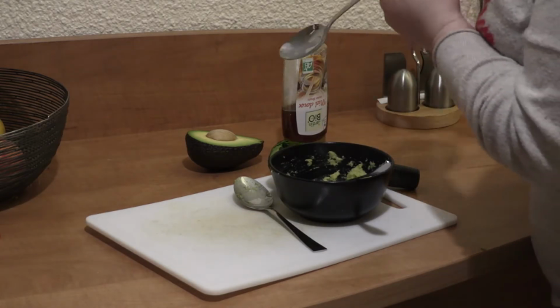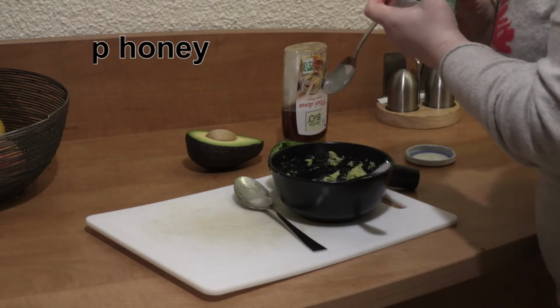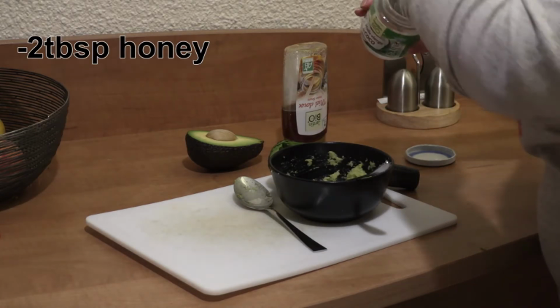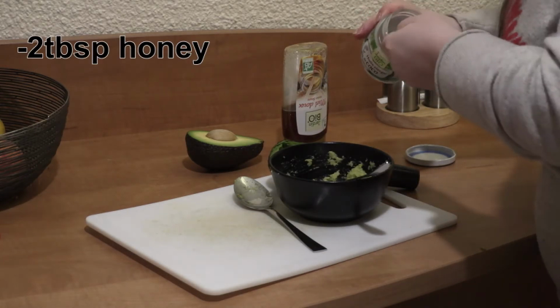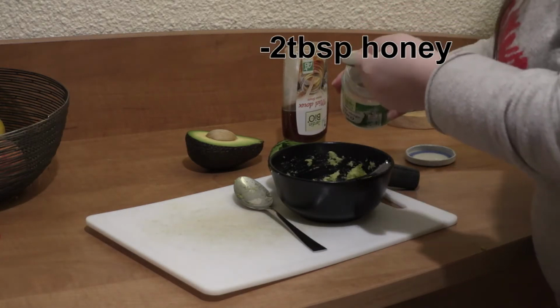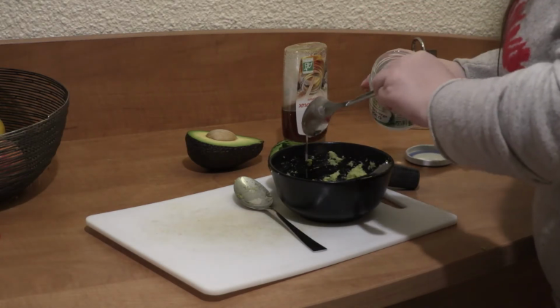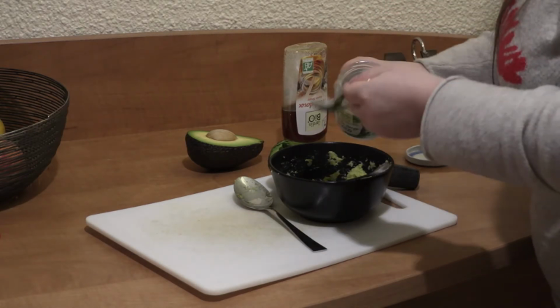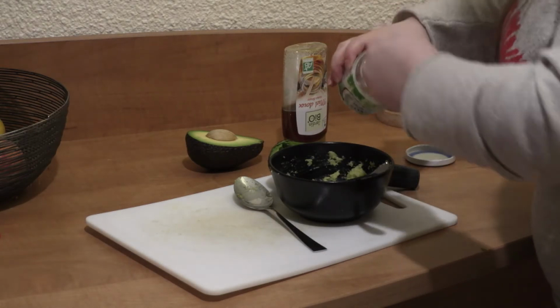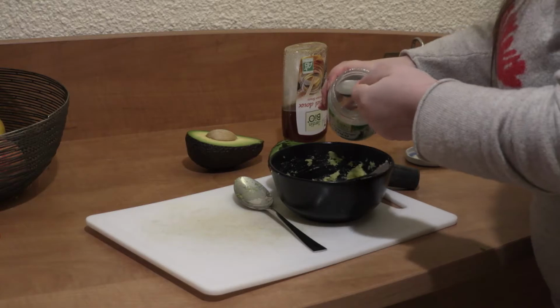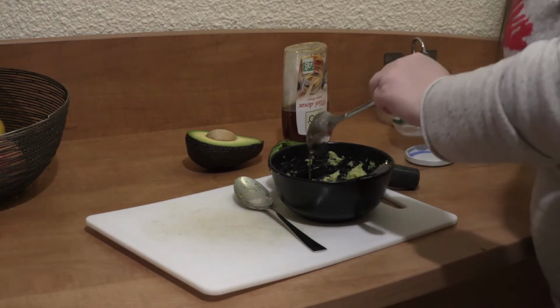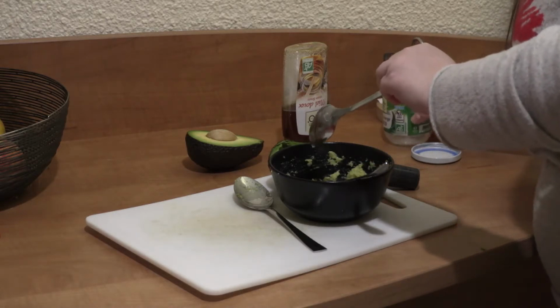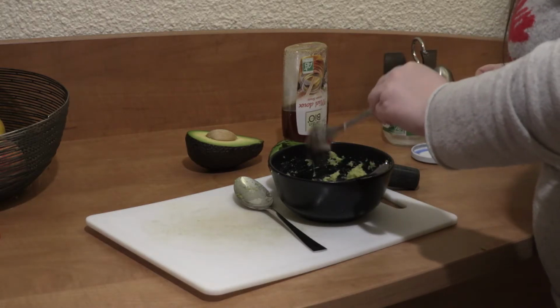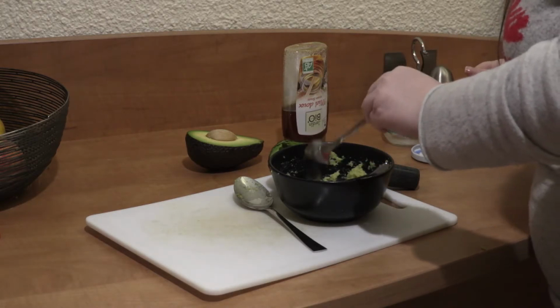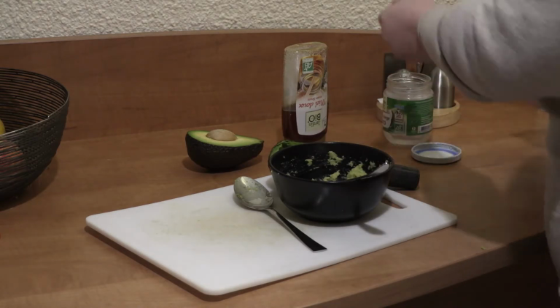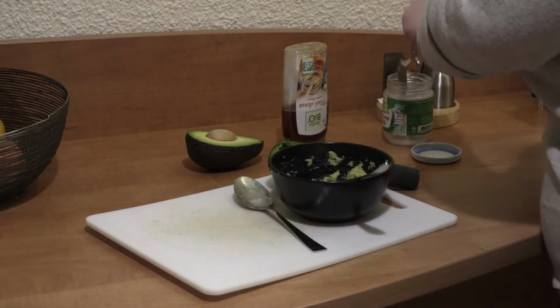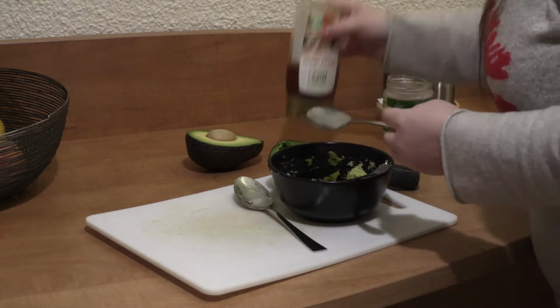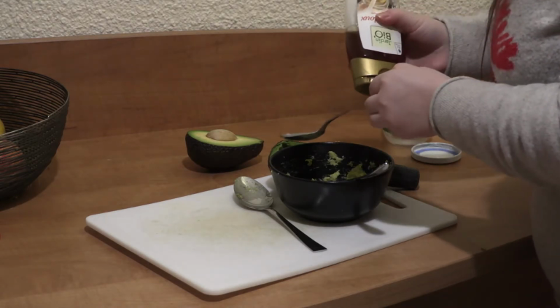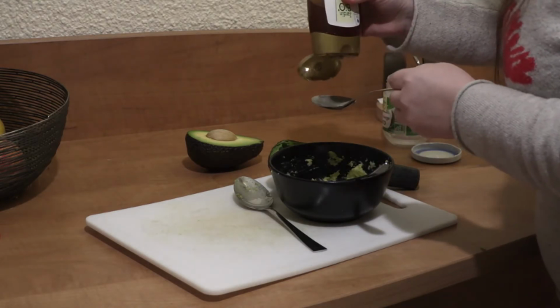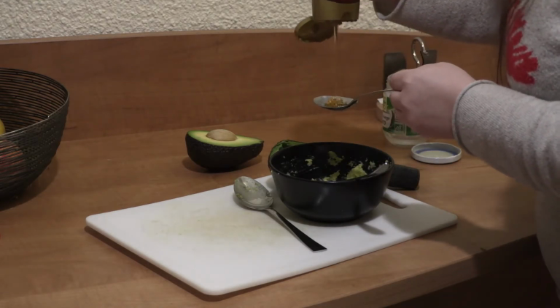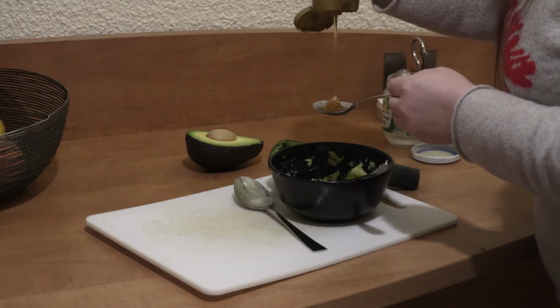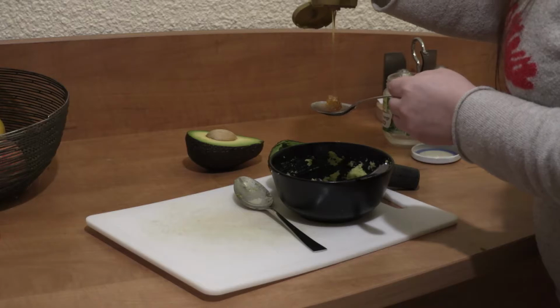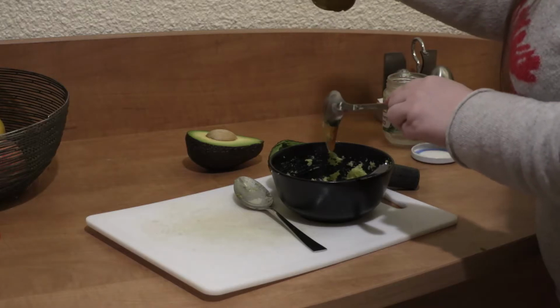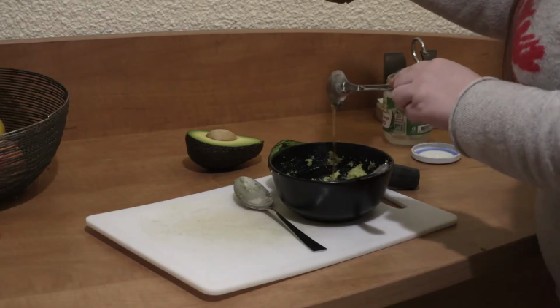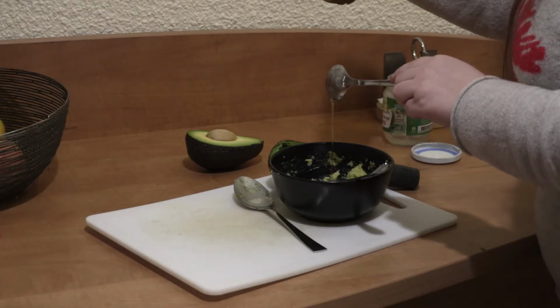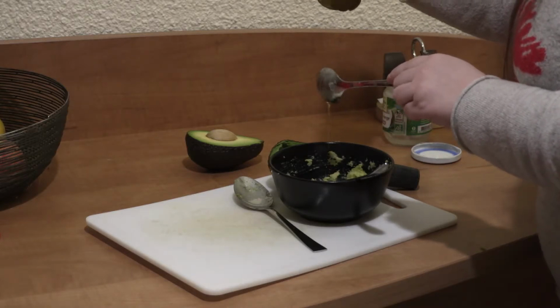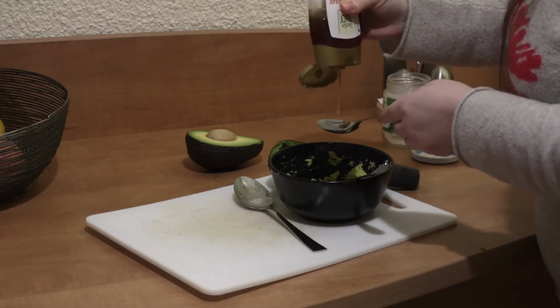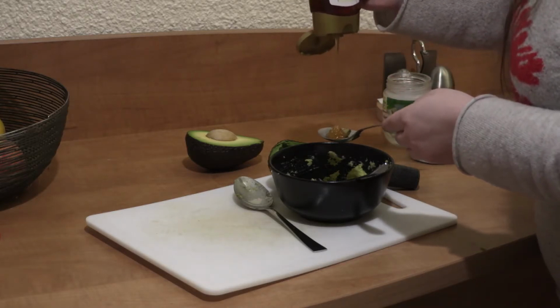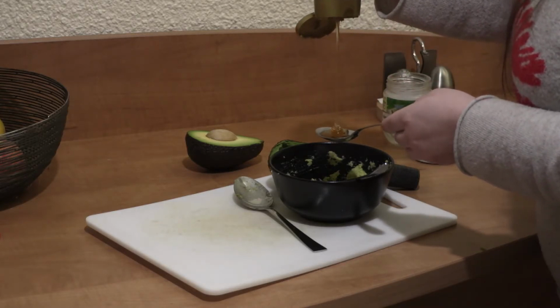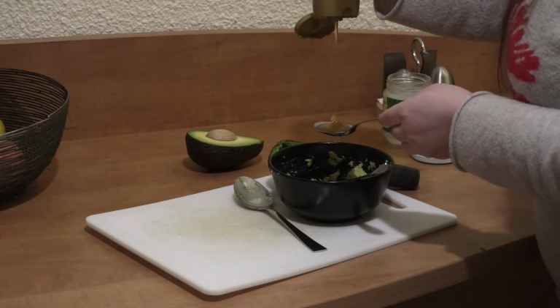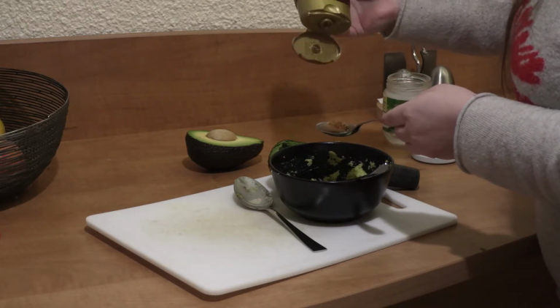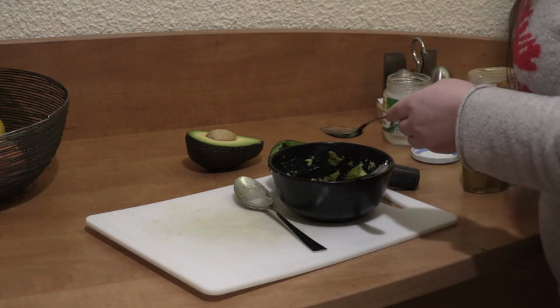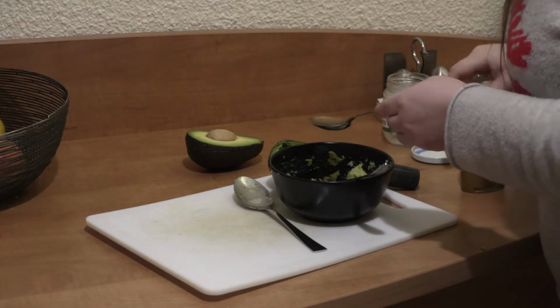You'll also need two tablespoons of honey. Mix them all together, then apply it on your hair — apply it on wet hair. I prefer to do it on wet hair because it's easier to spread it all over.